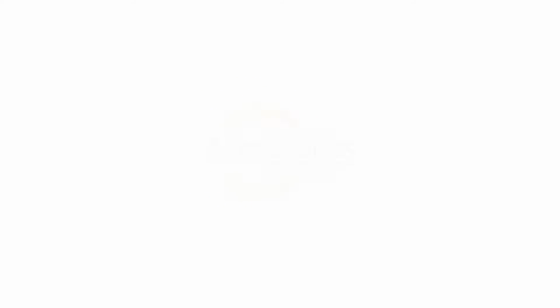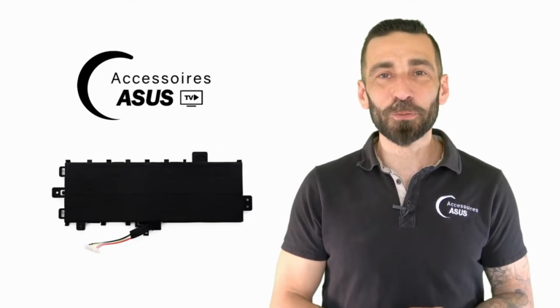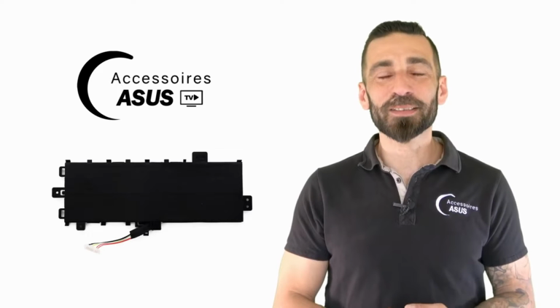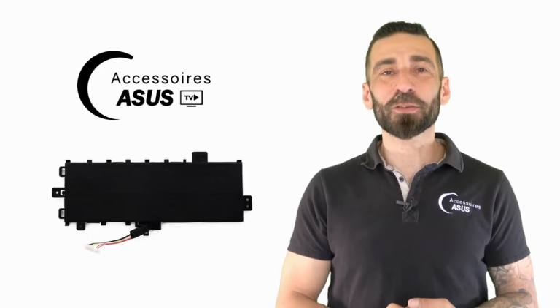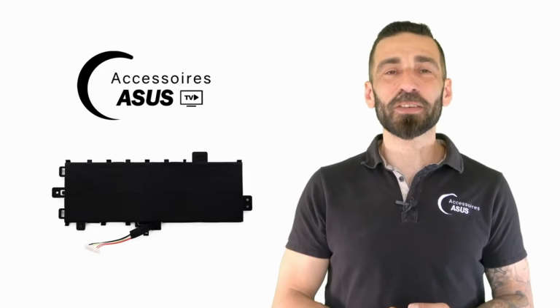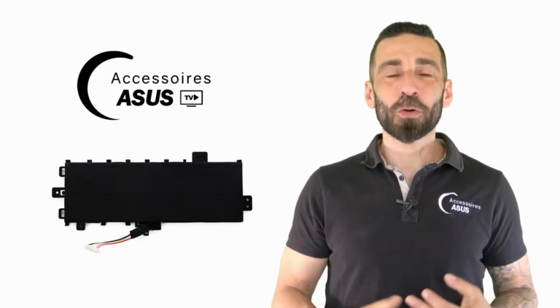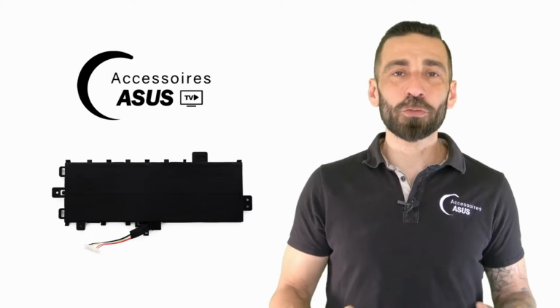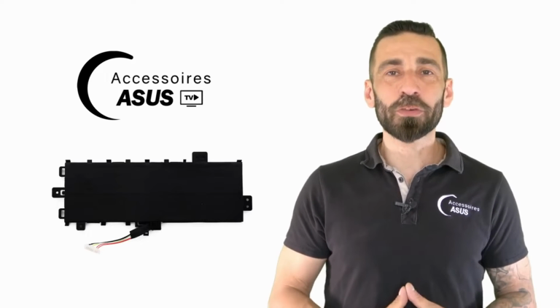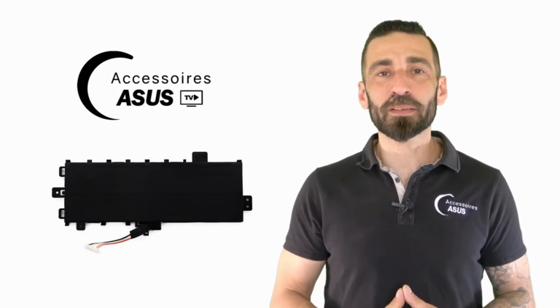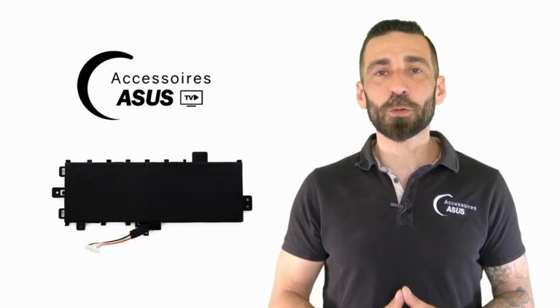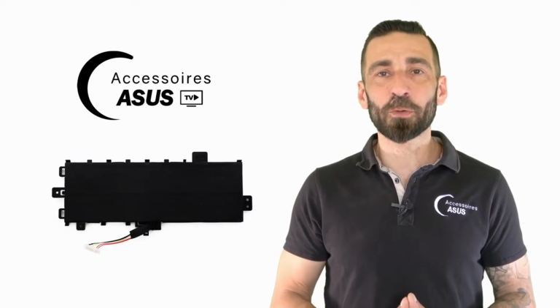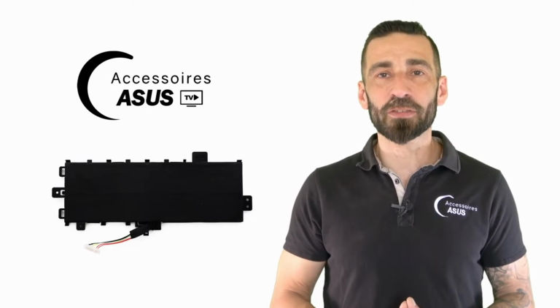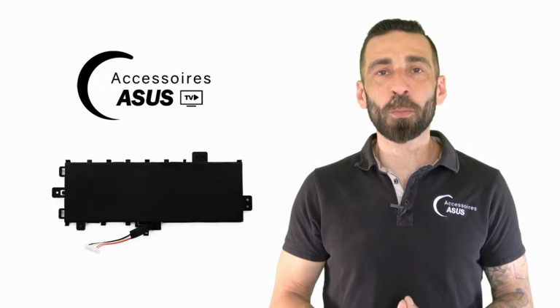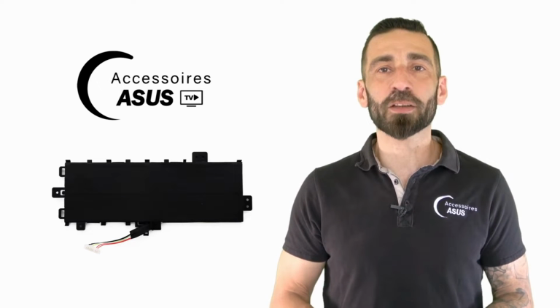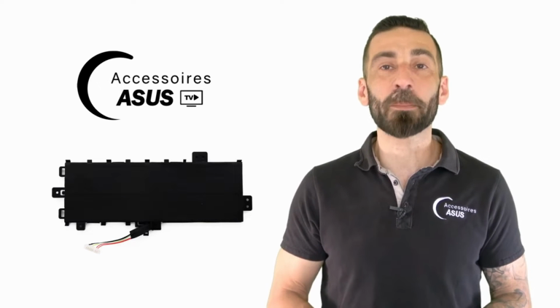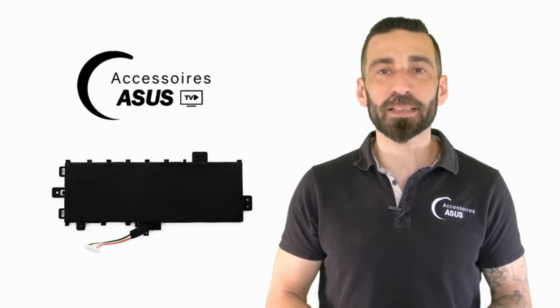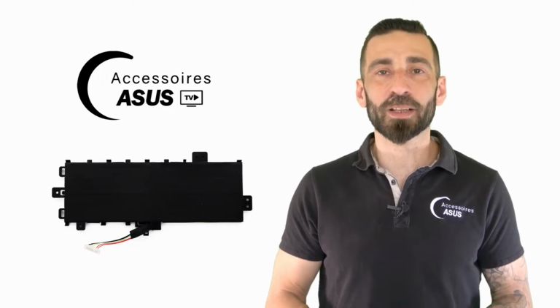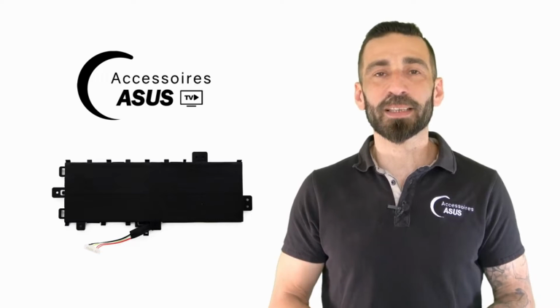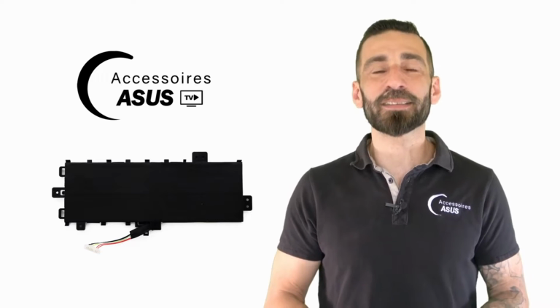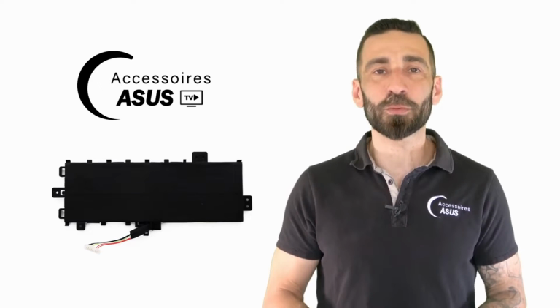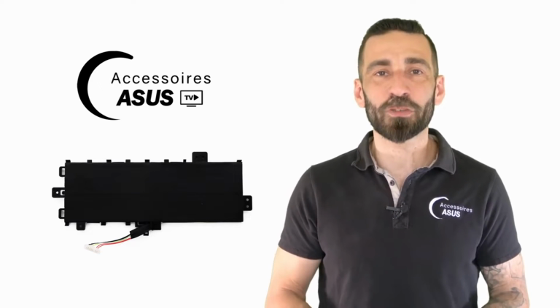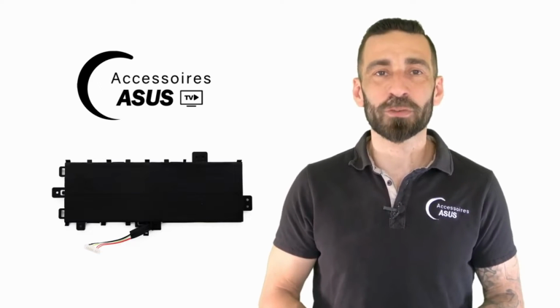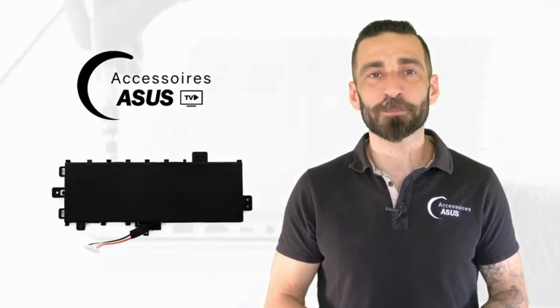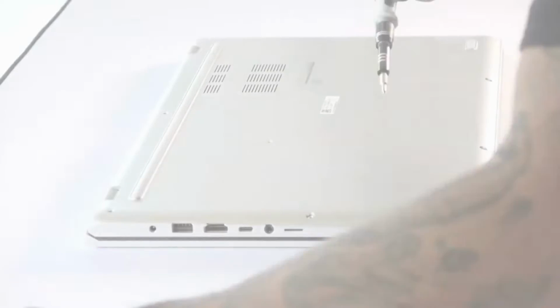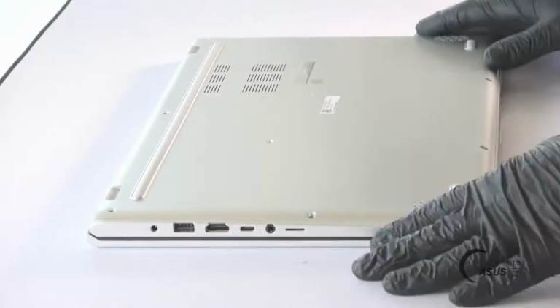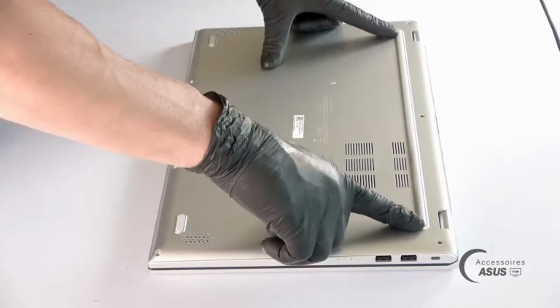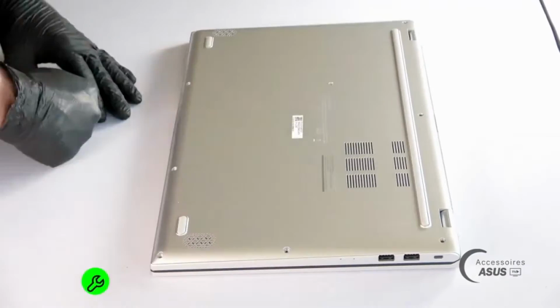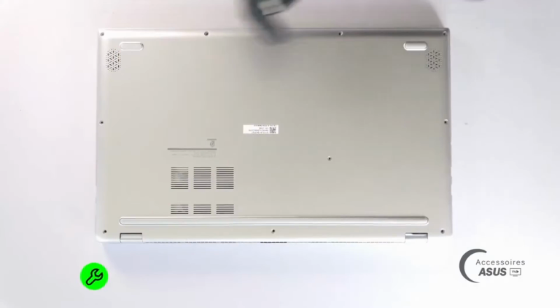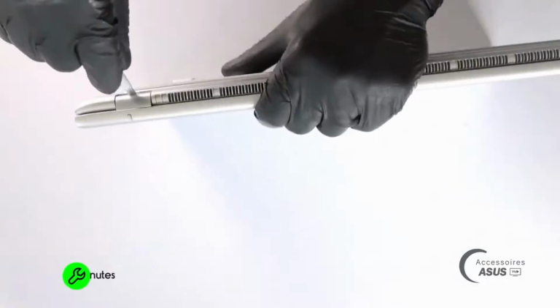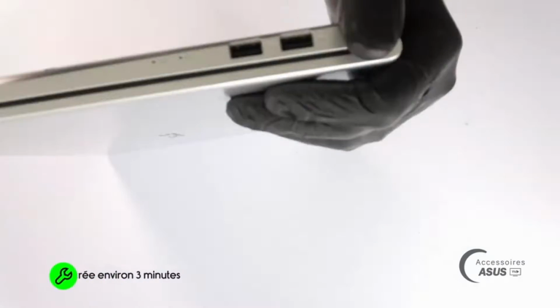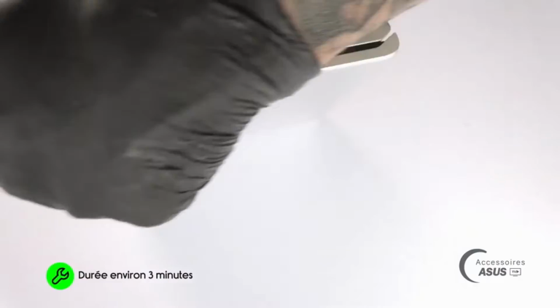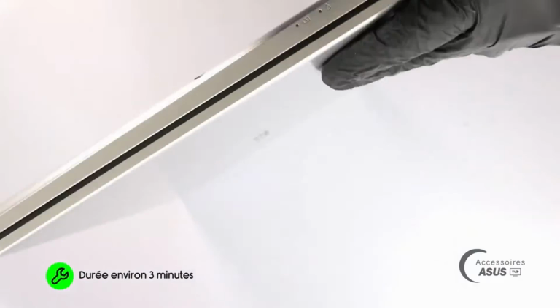Hello everyone and welcome to our YouTube channel, ASUS TV Accessories. Today we present to you the disassembly and reassembly of the battery on the S712 series from ASUS.